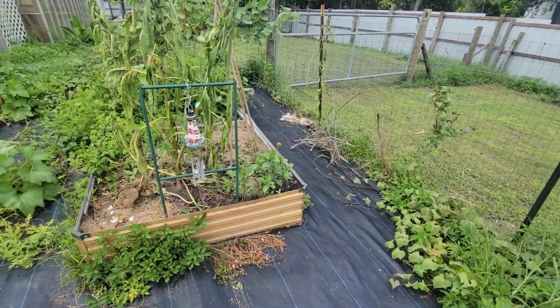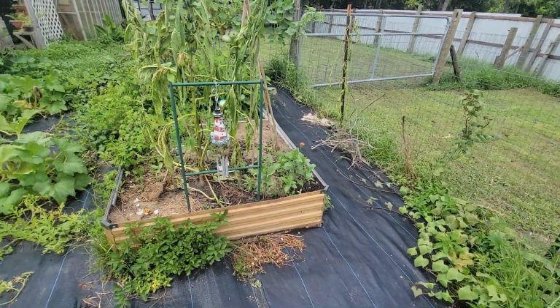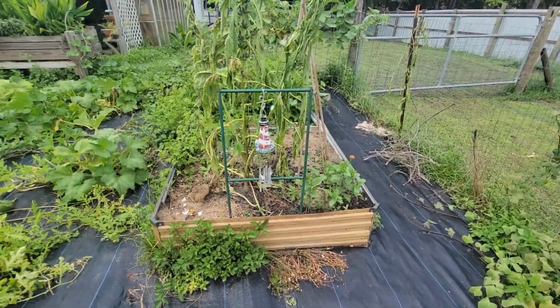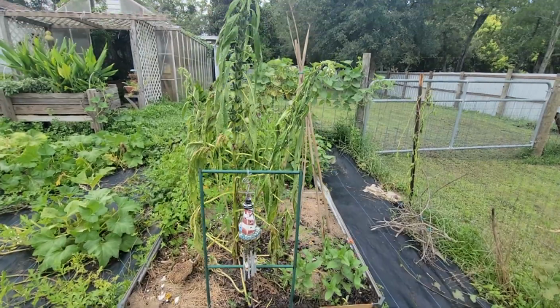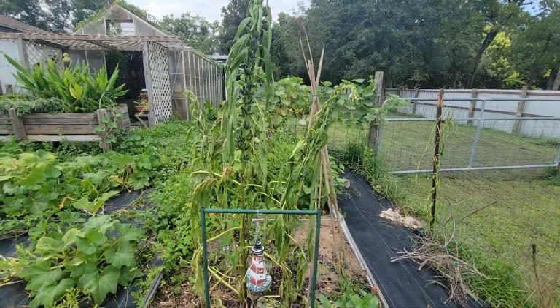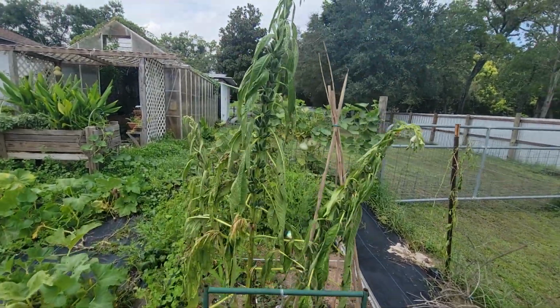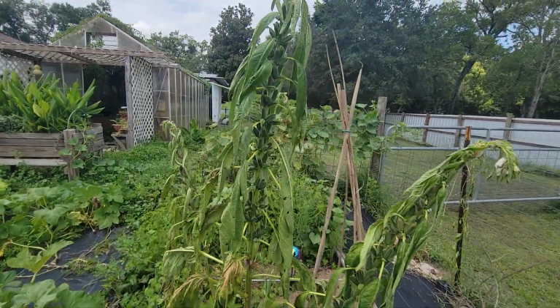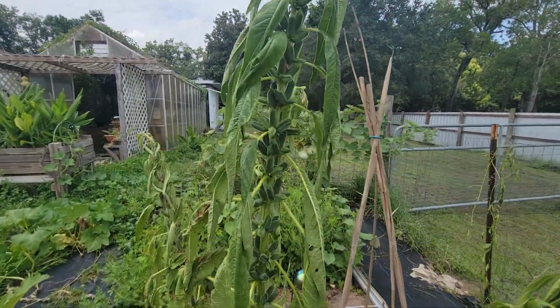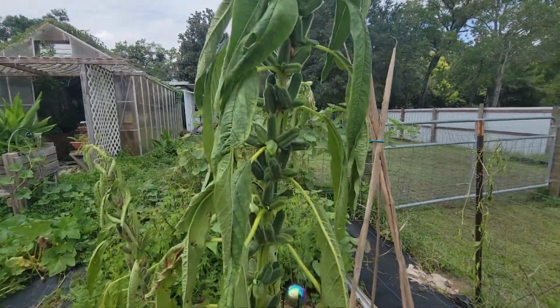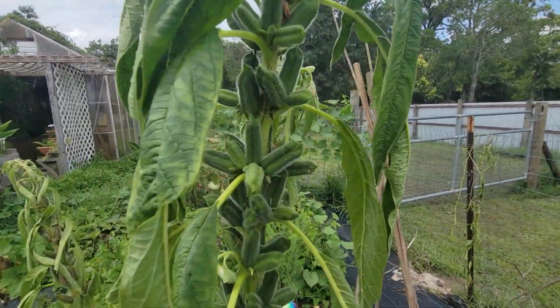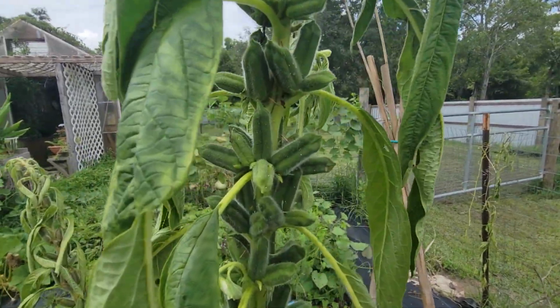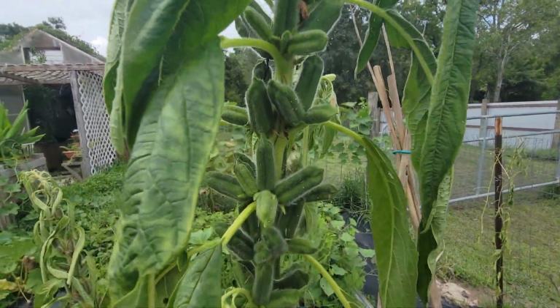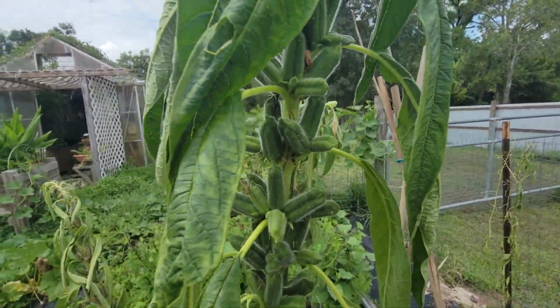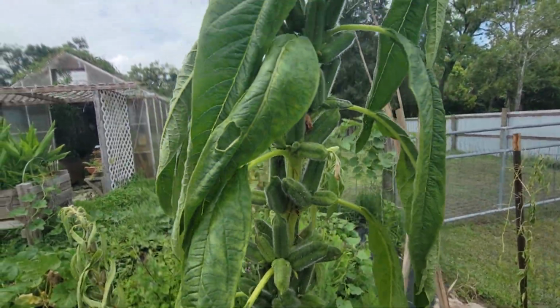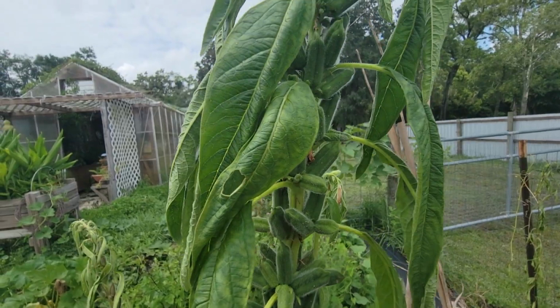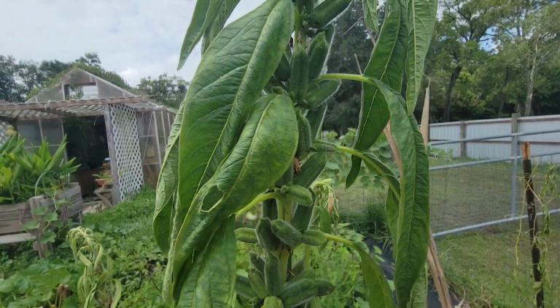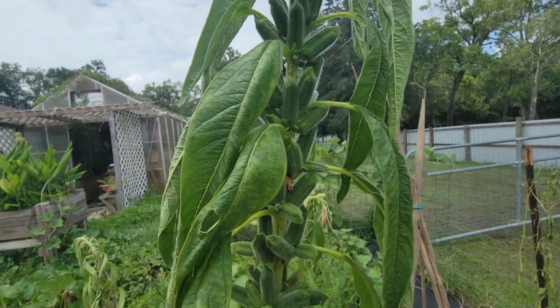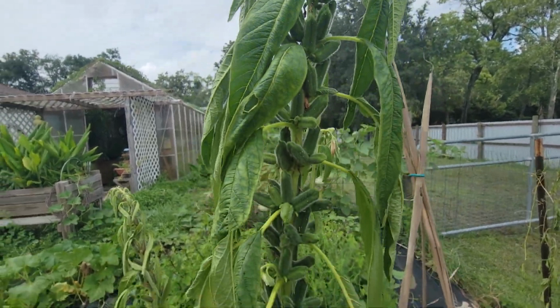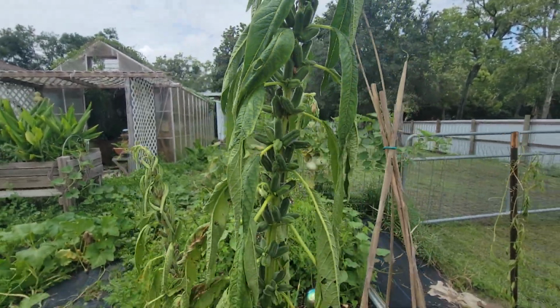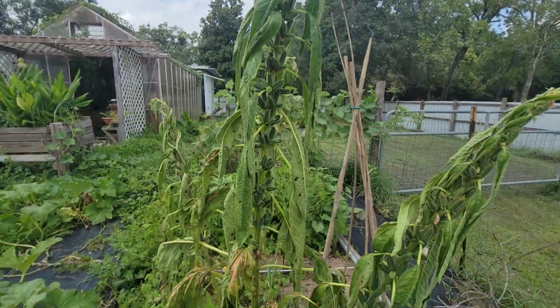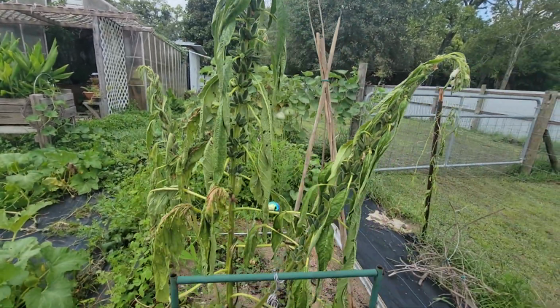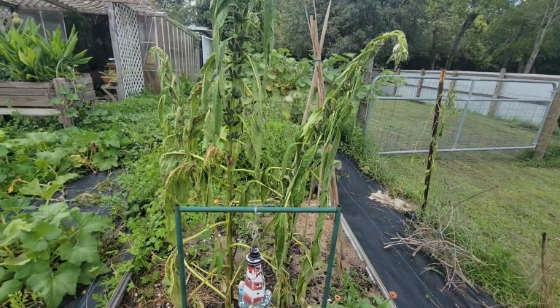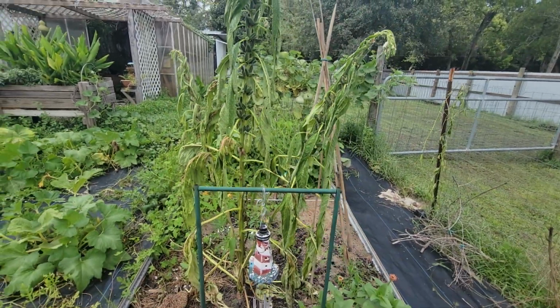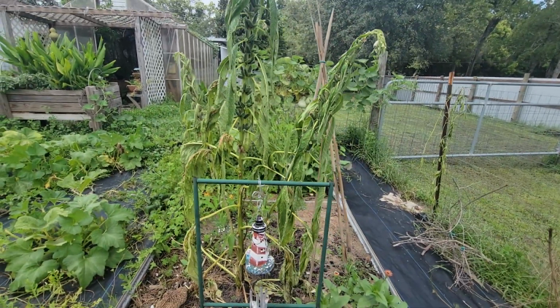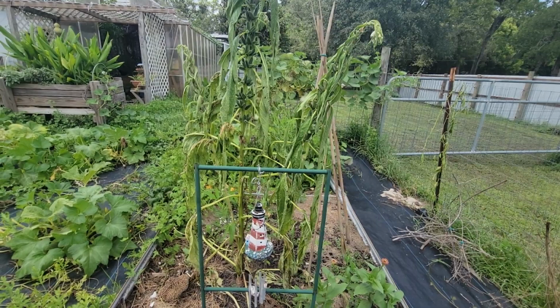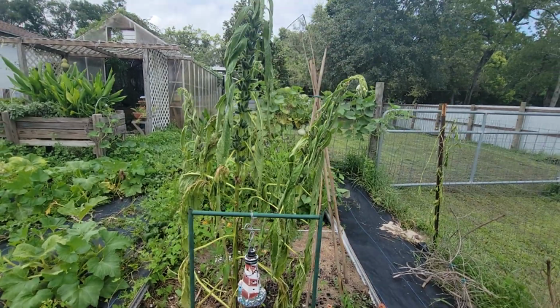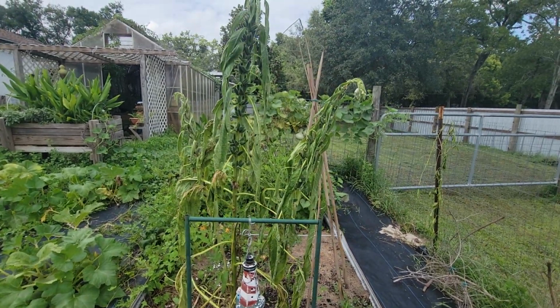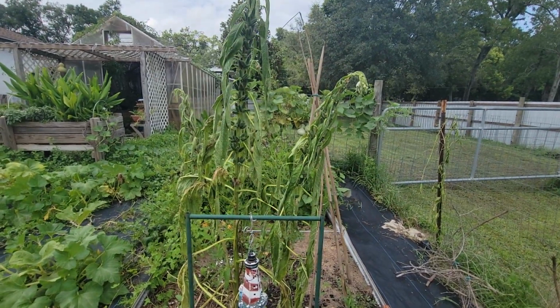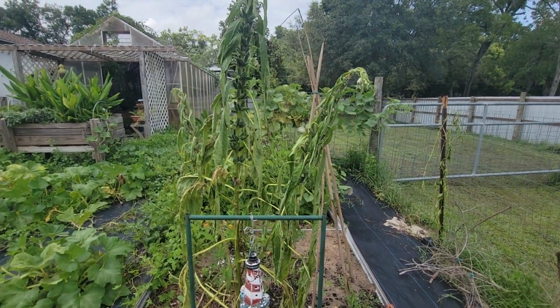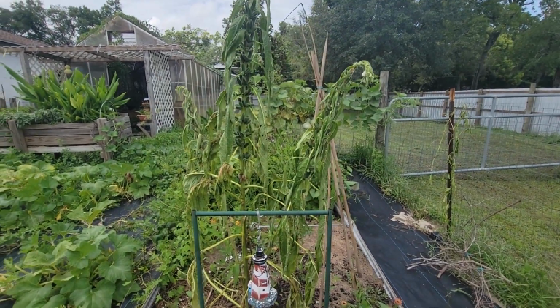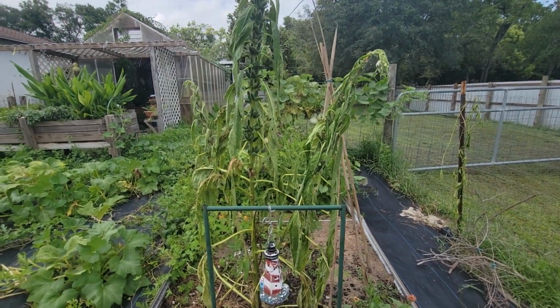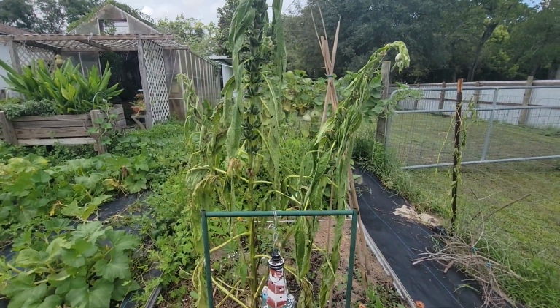Let me show you my sesame seed plant. It's dying back and going to seed — see the seed pods. That was an experiment; I've never grown it before. So now I'm going to have sesame seeds.